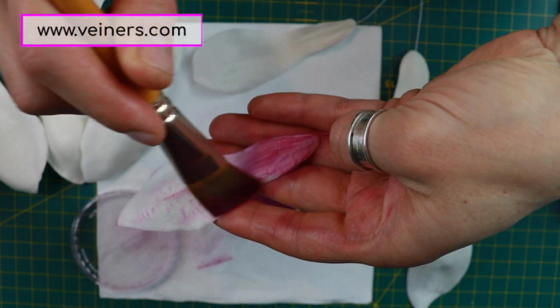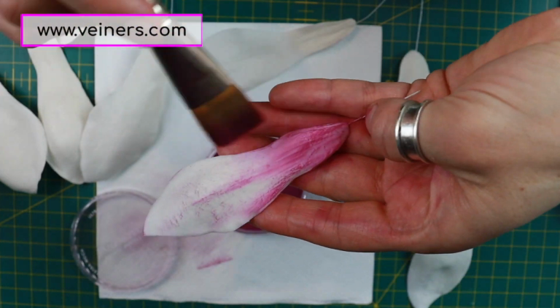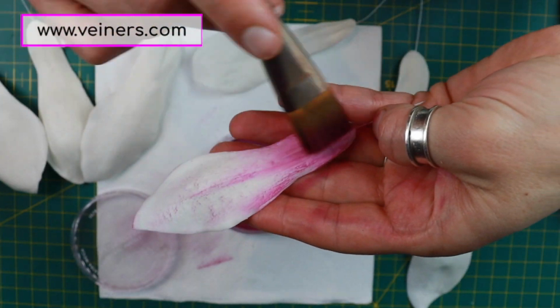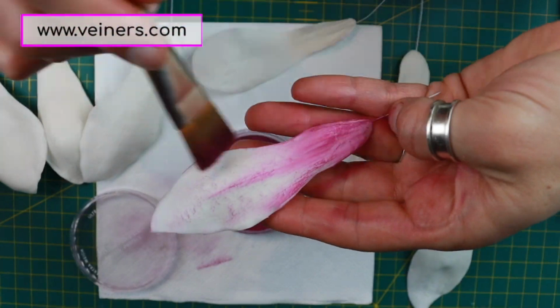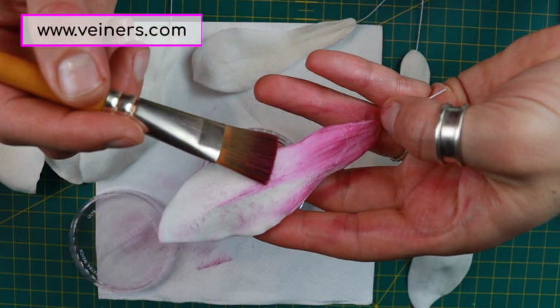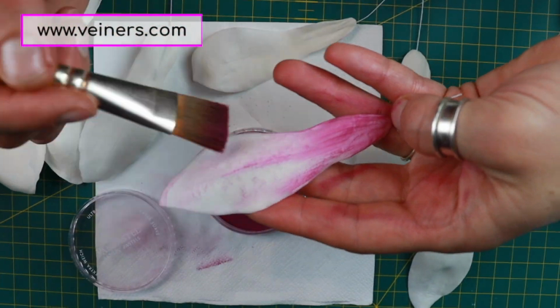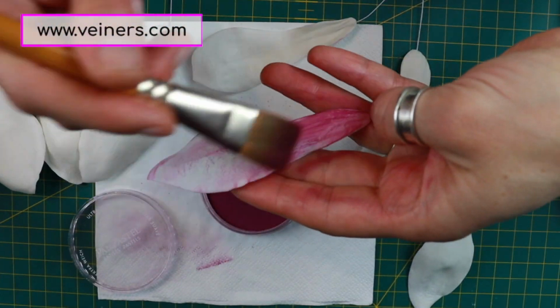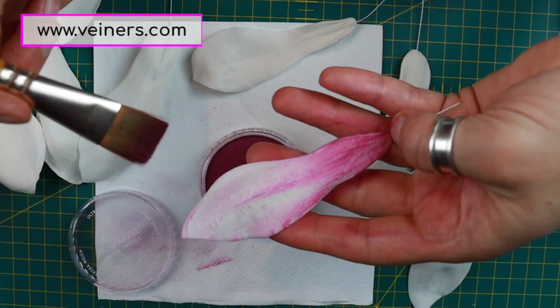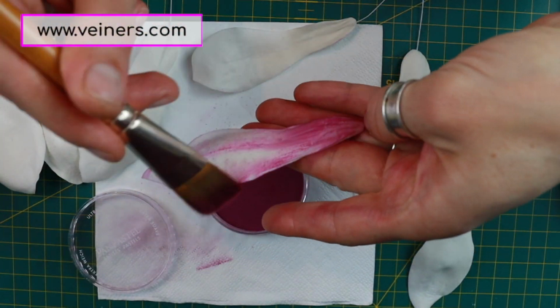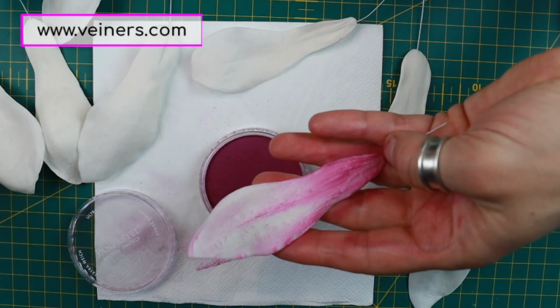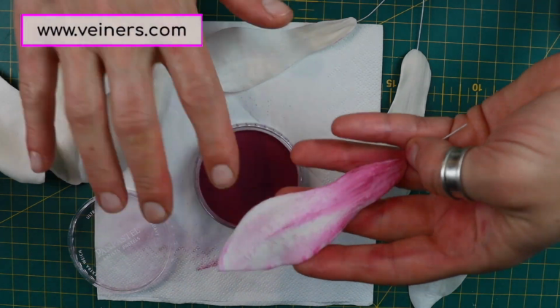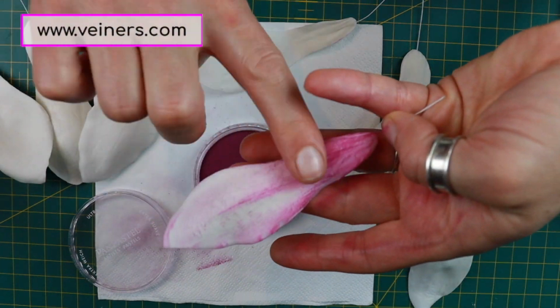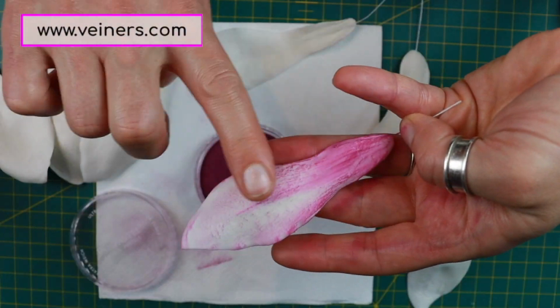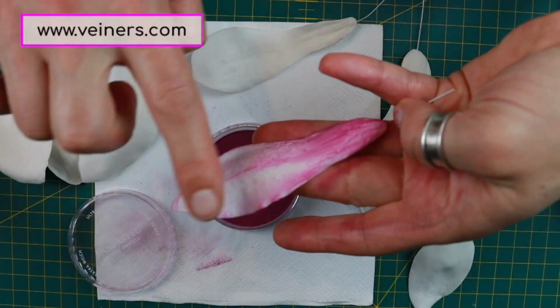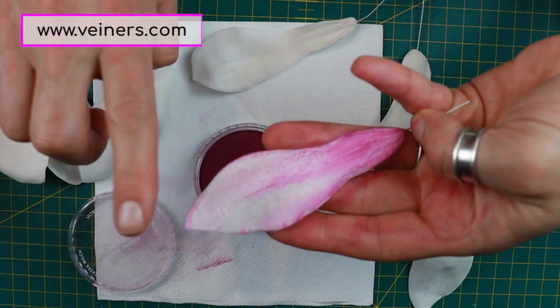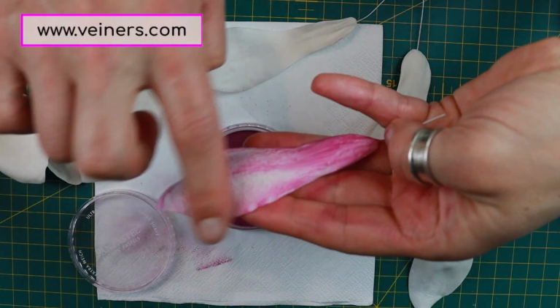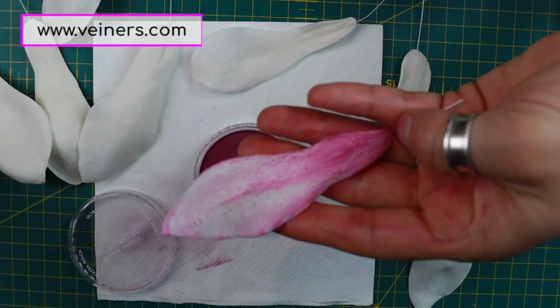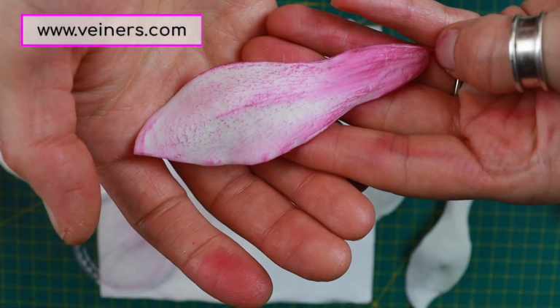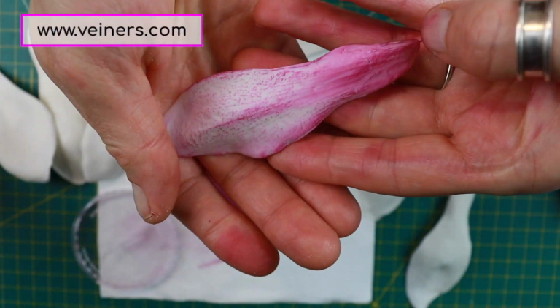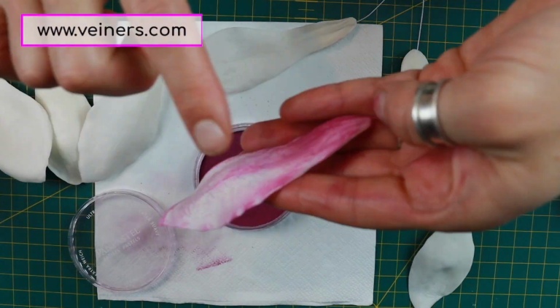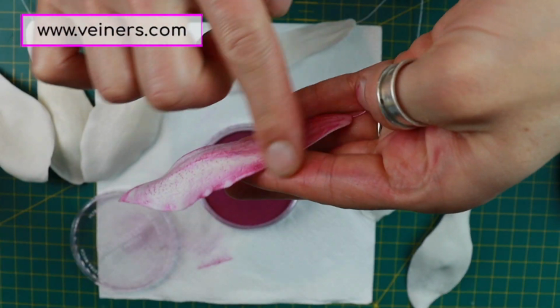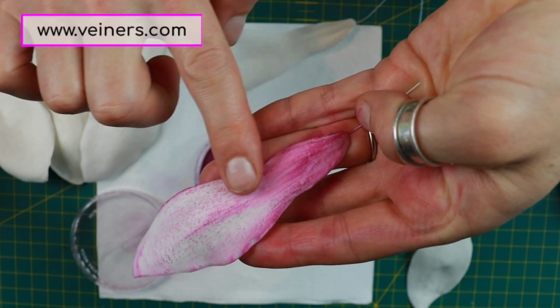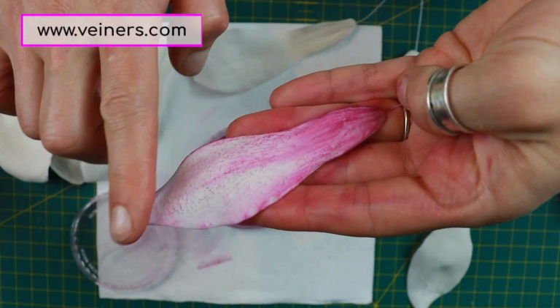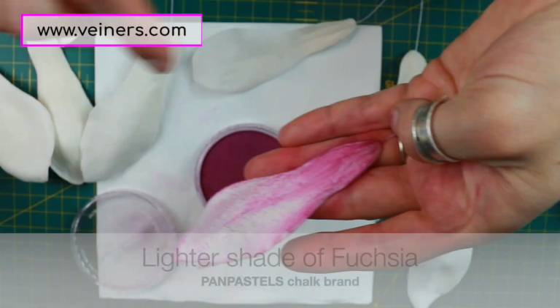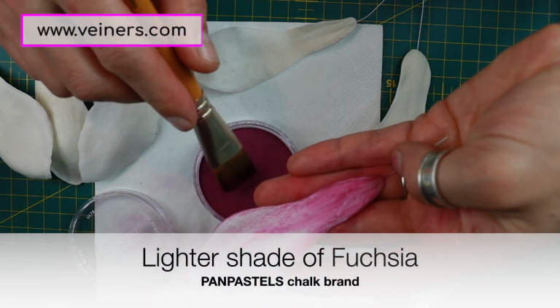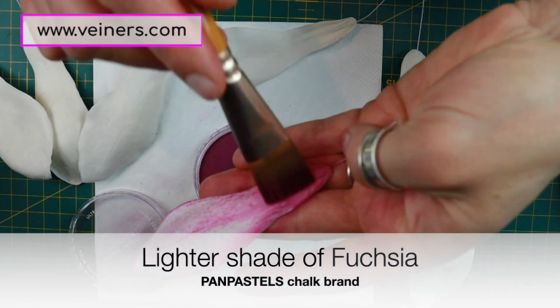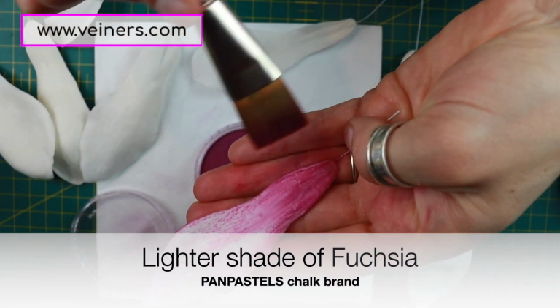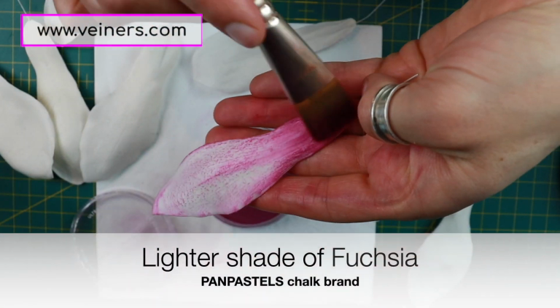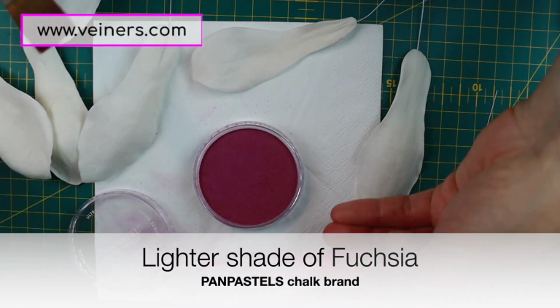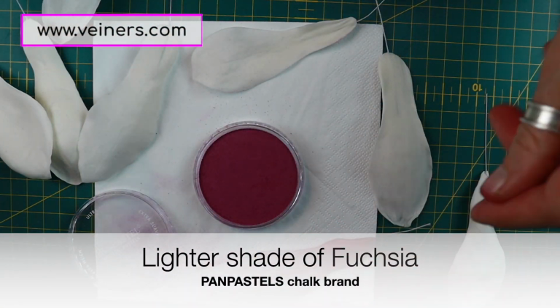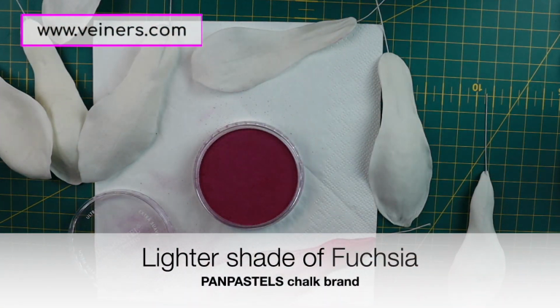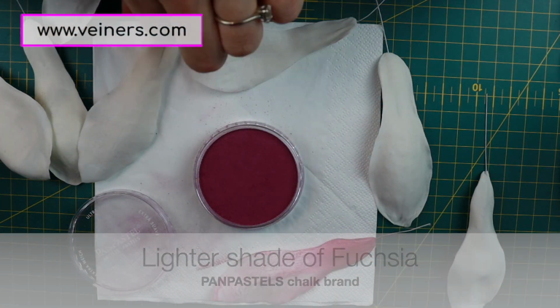I pressed my petals in quite hard to get the maximum from the veiner, so the whole texture is showing up and it's quite grainy and dramatic. You don't have to press your petals in quite as much.